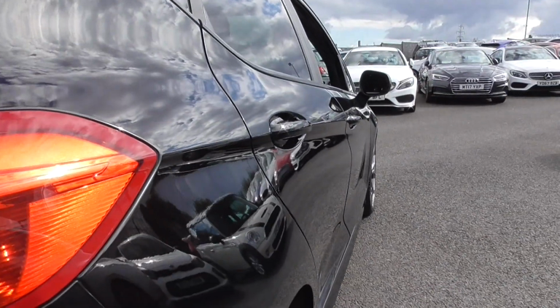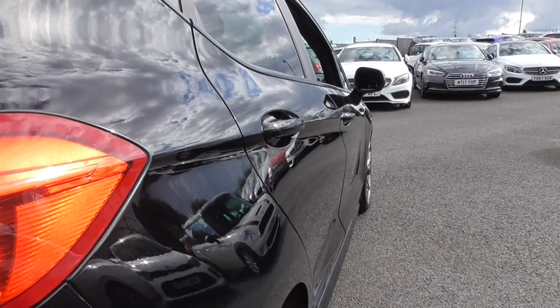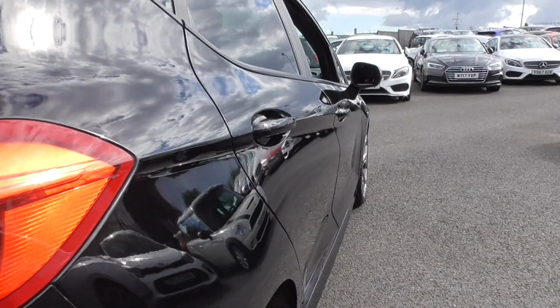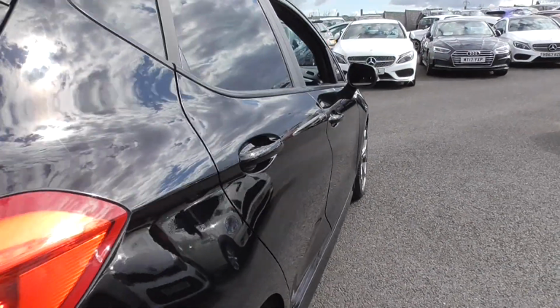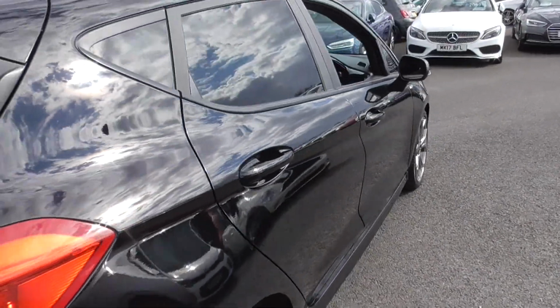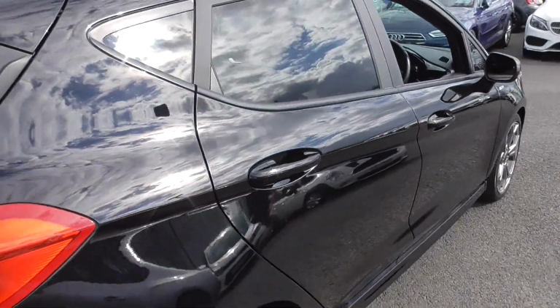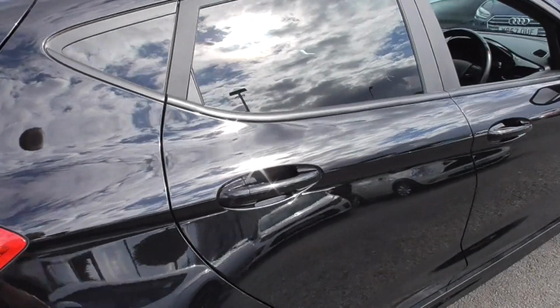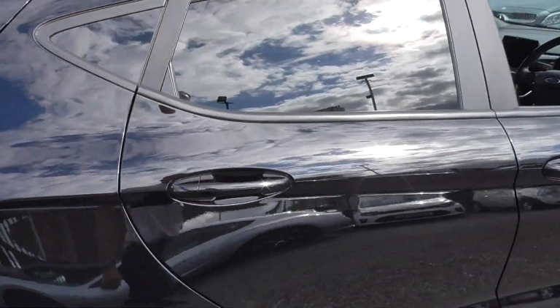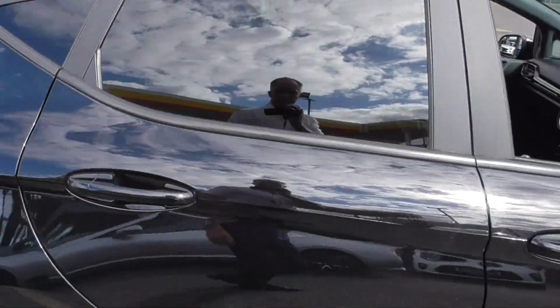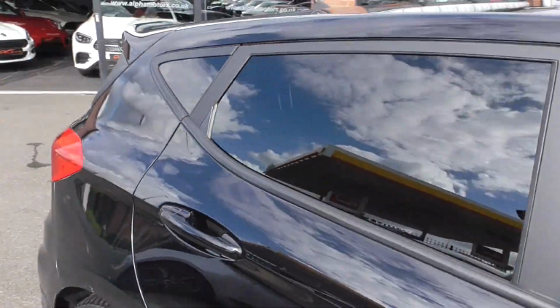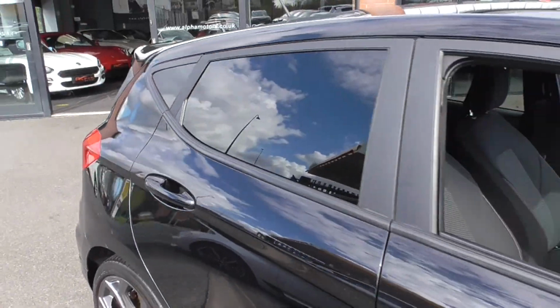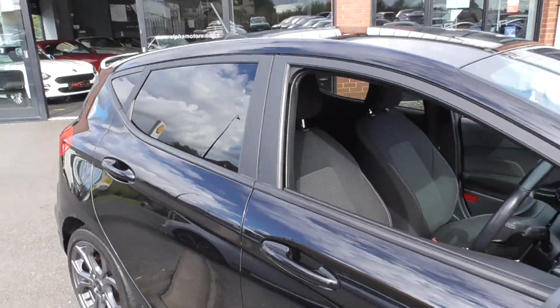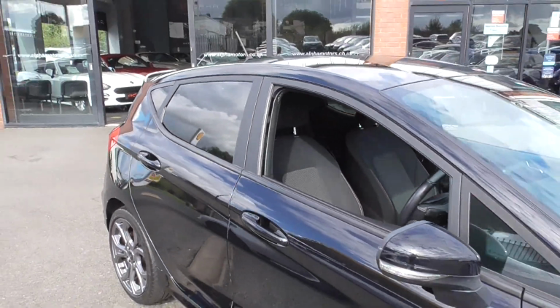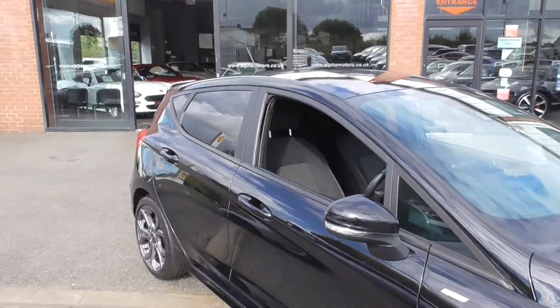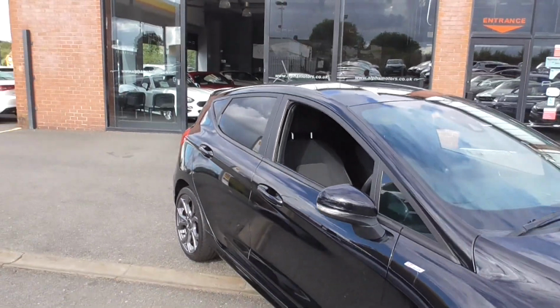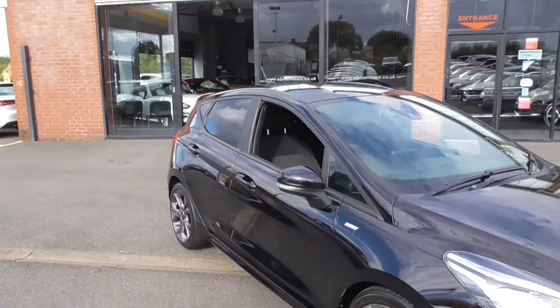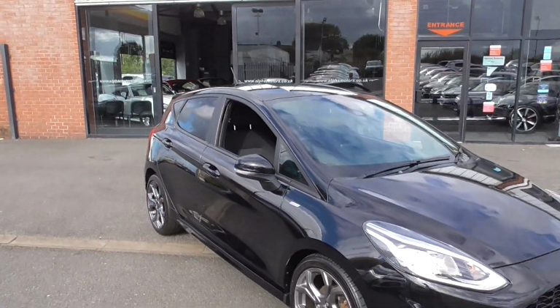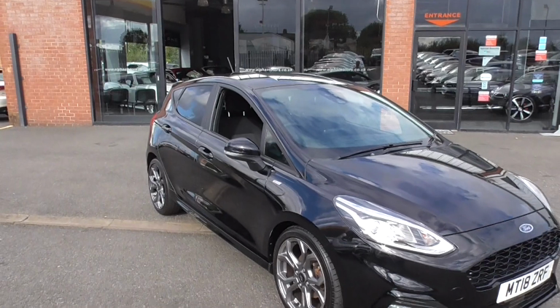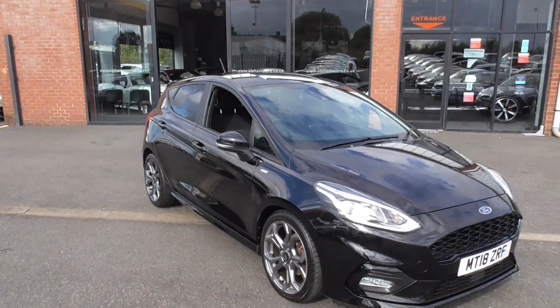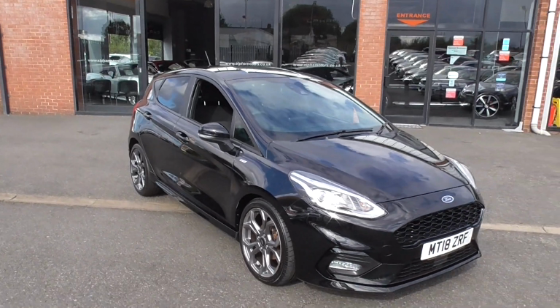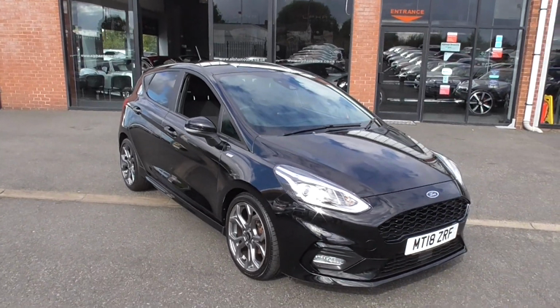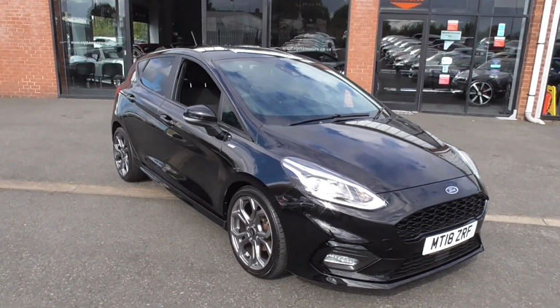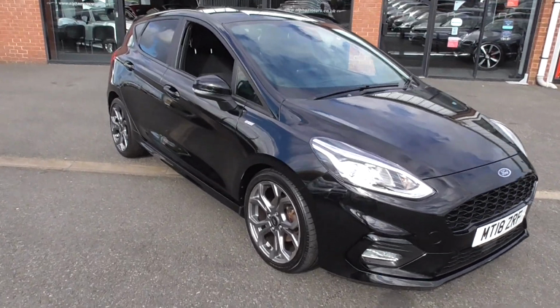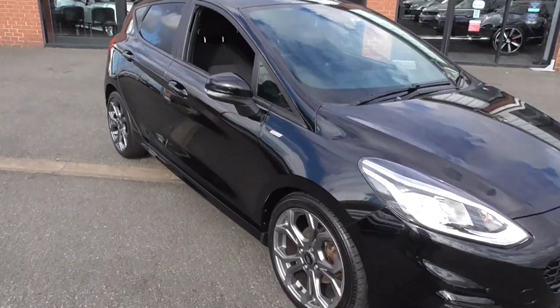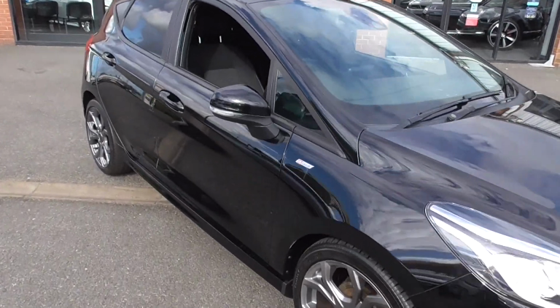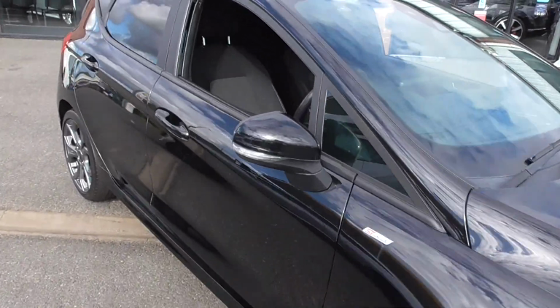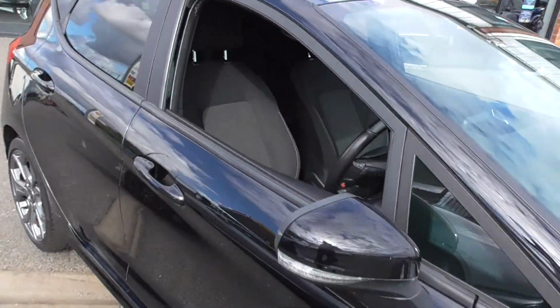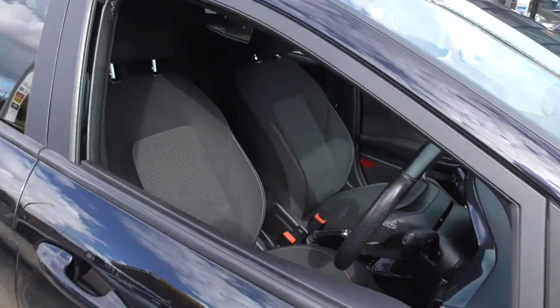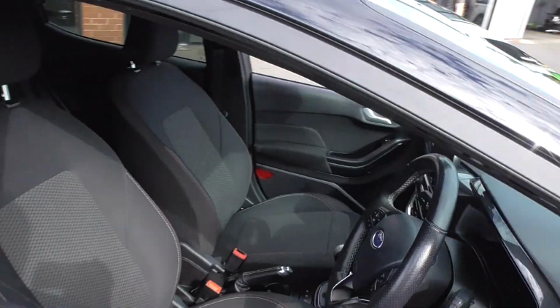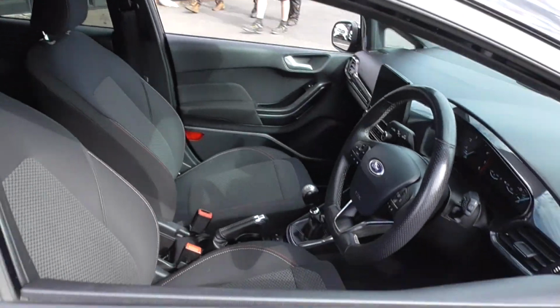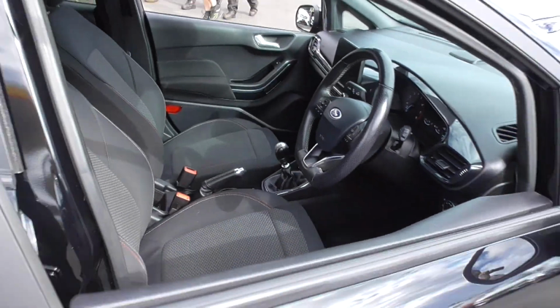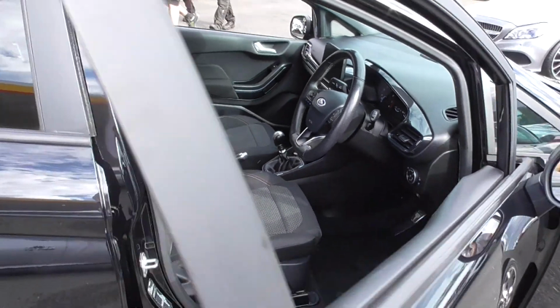The driver's side is exactly the same as the passenger side — free from any dents or damage, and all round it is wonderful. We have two keys with the car, the full book pack, and all service documentation.